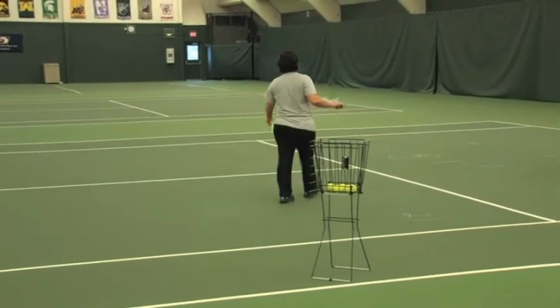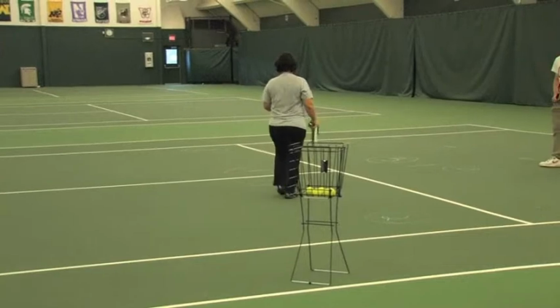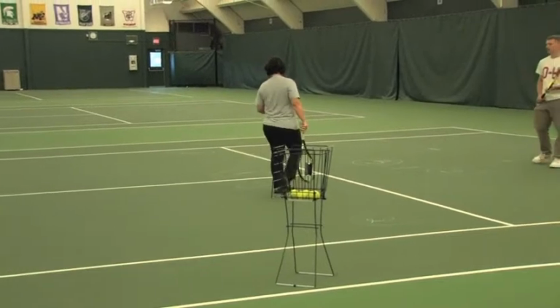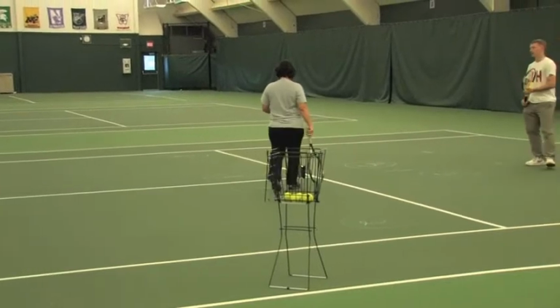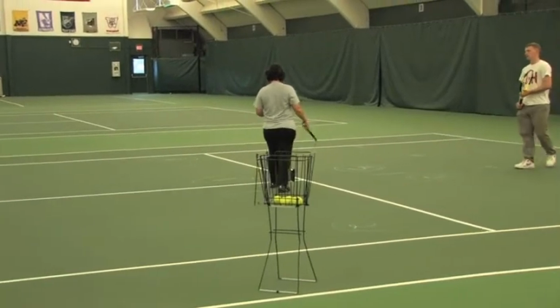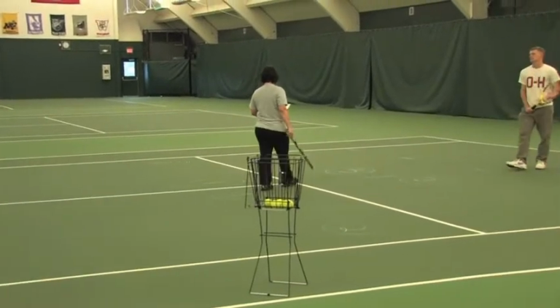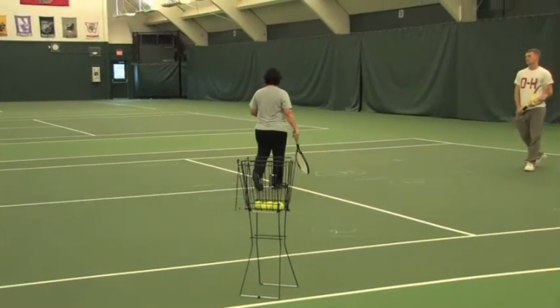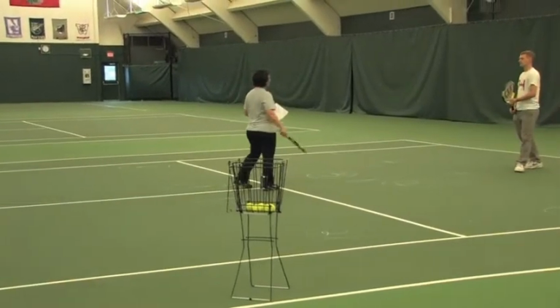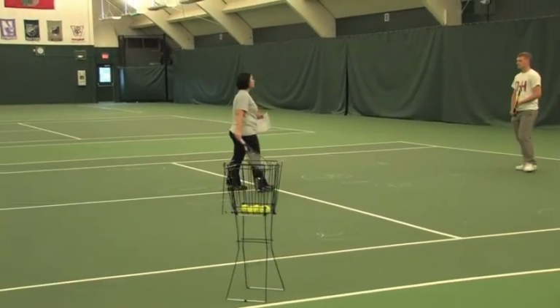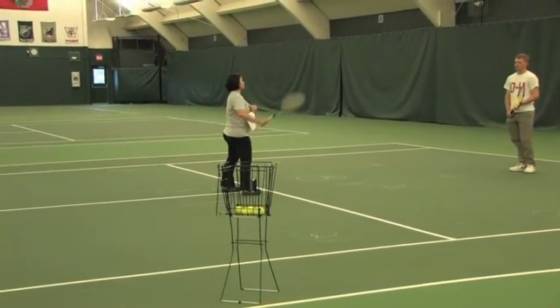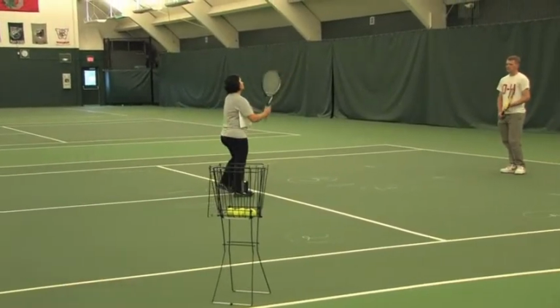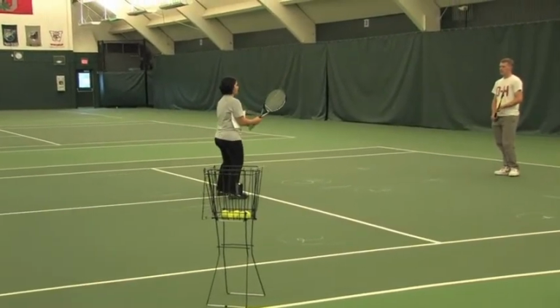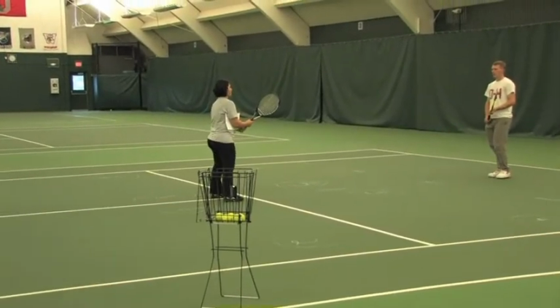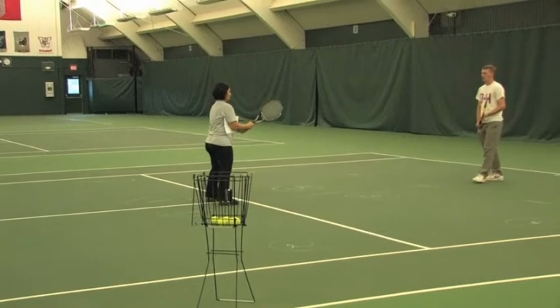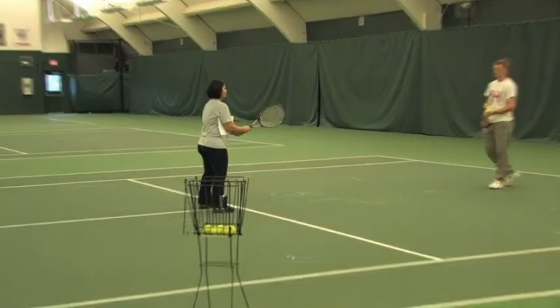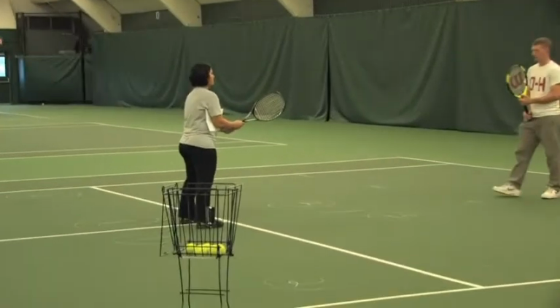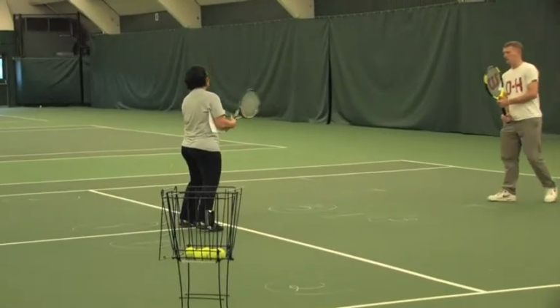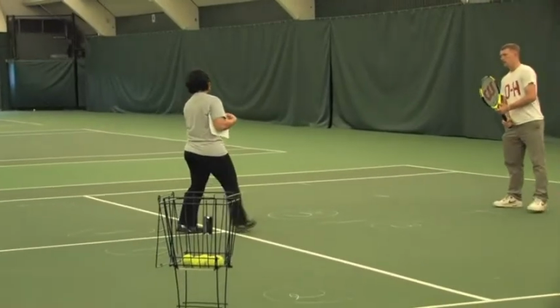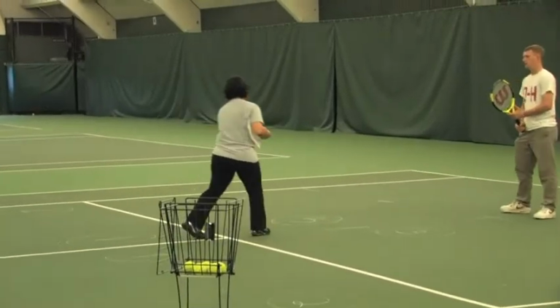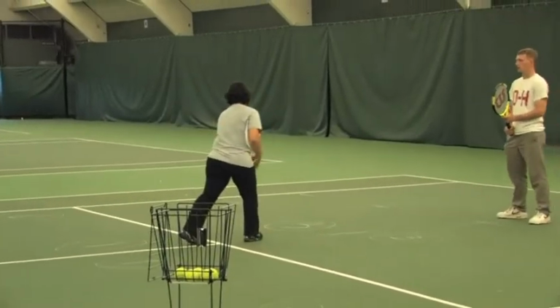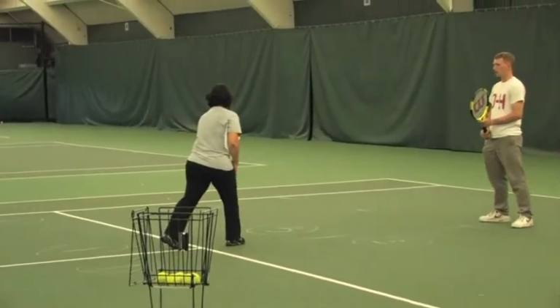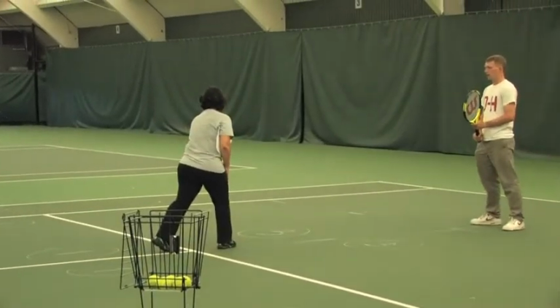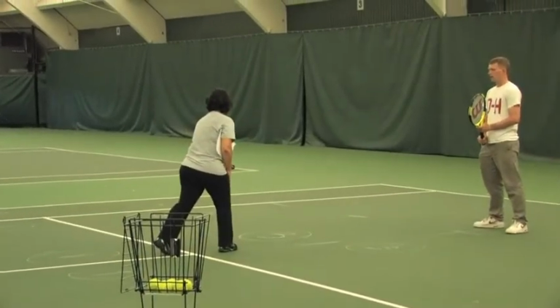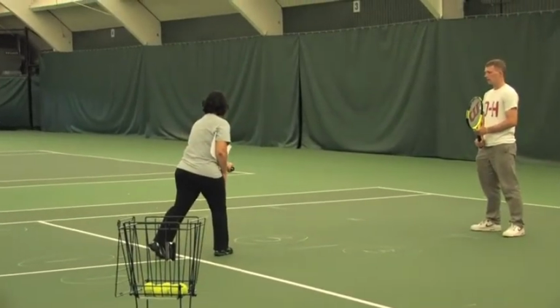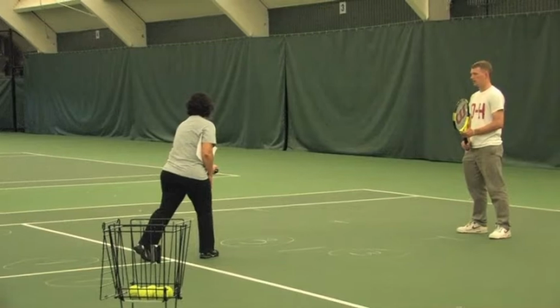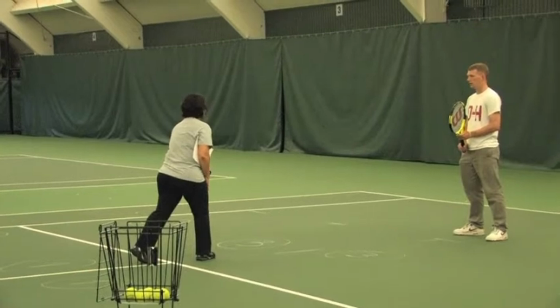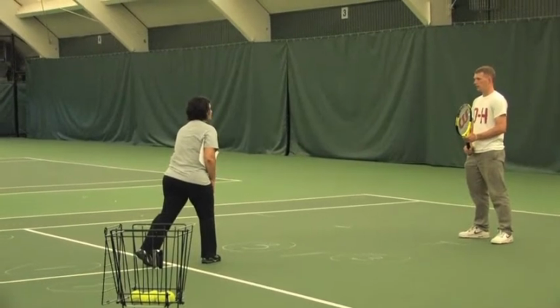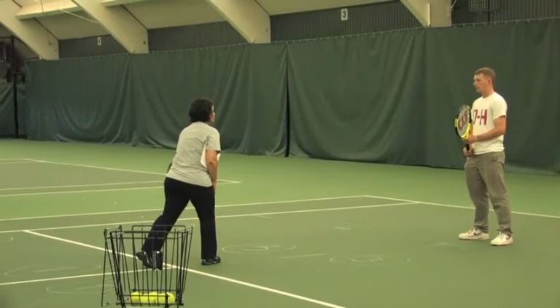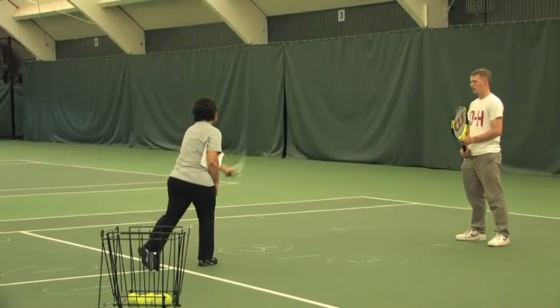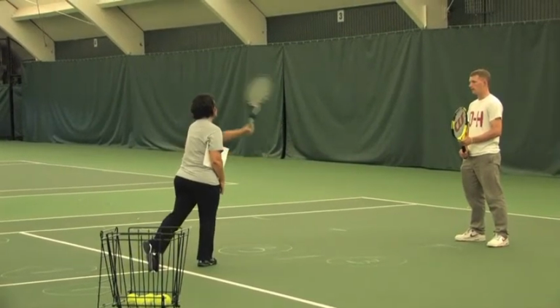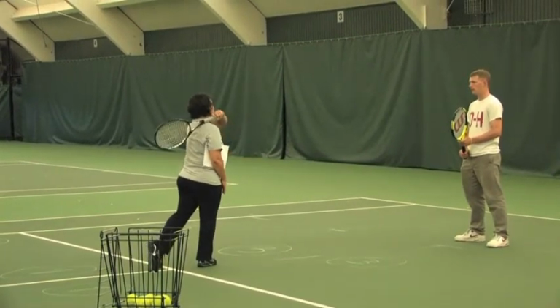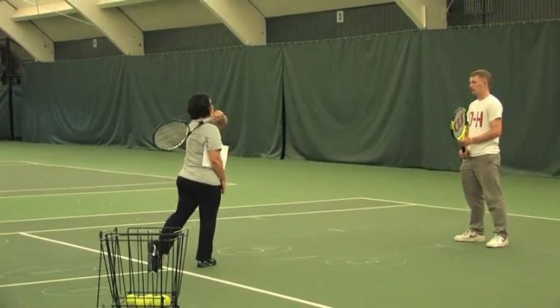Students, in this task we are going to learn the follow through. We are going to start from a ready position, contact the ball, and then once you have completed the contact with the ball, I would like you to follow through from low to high.